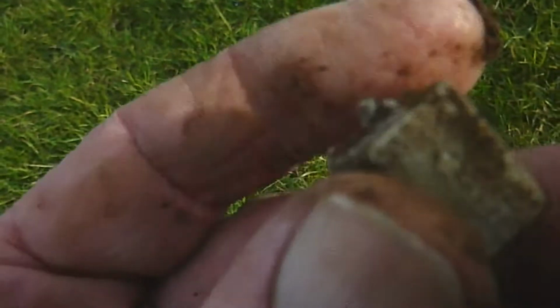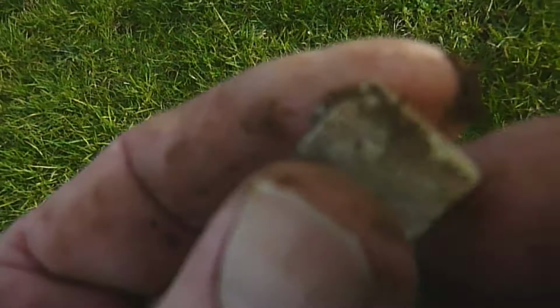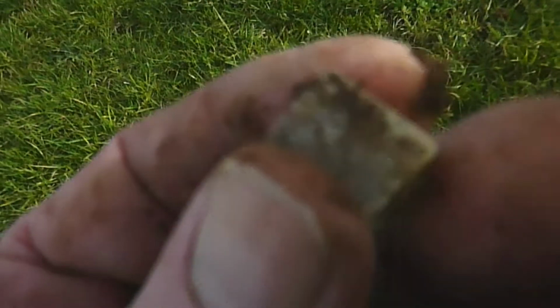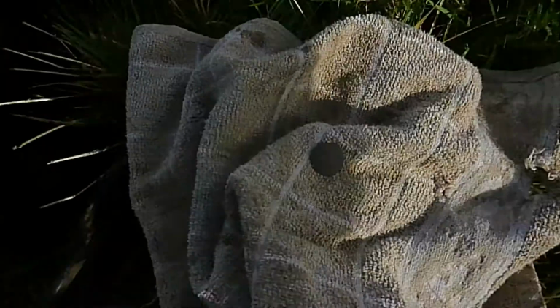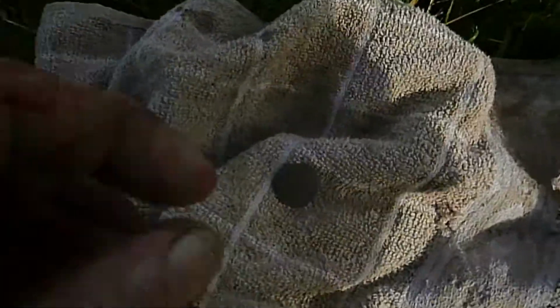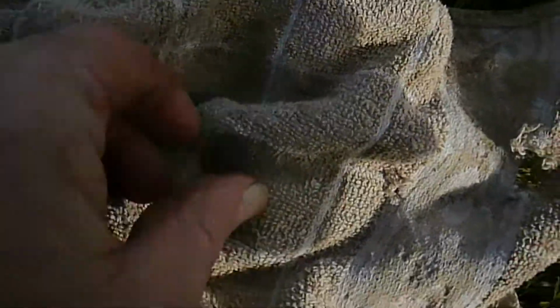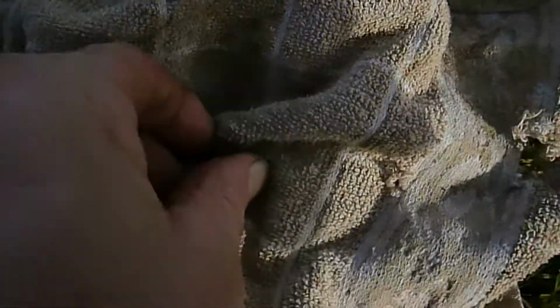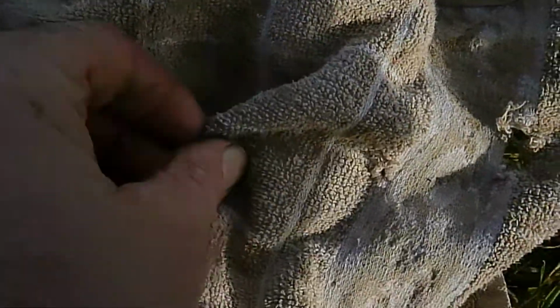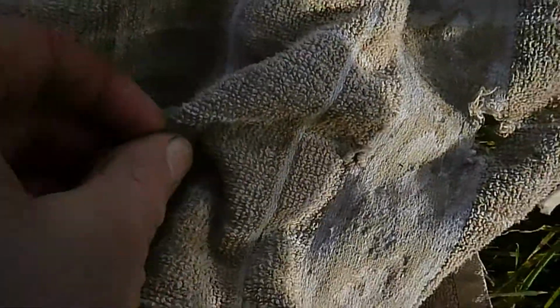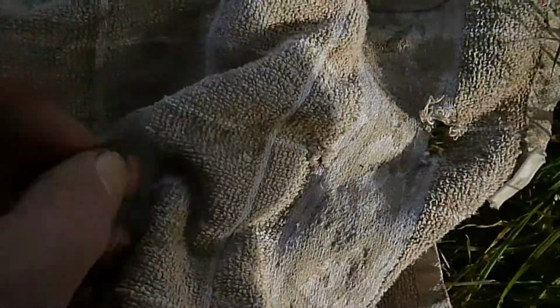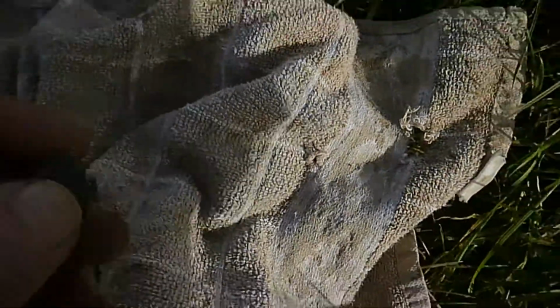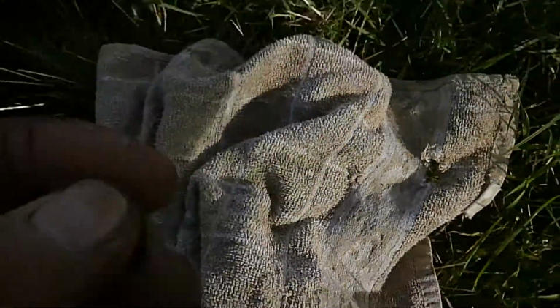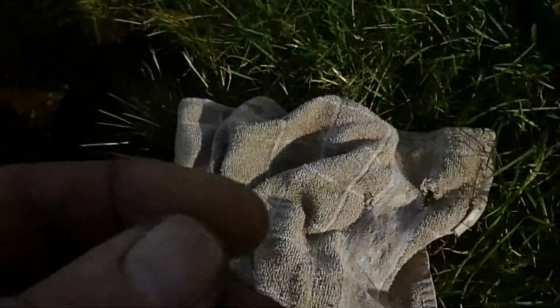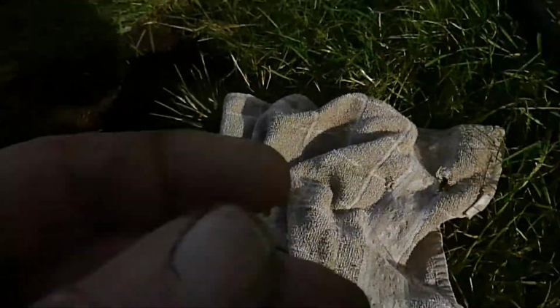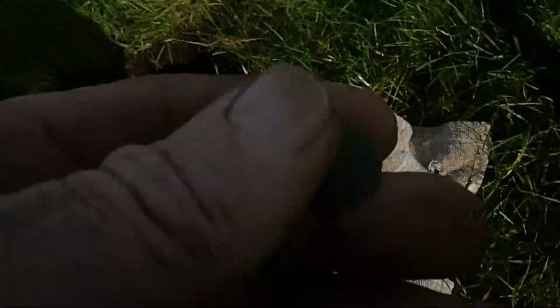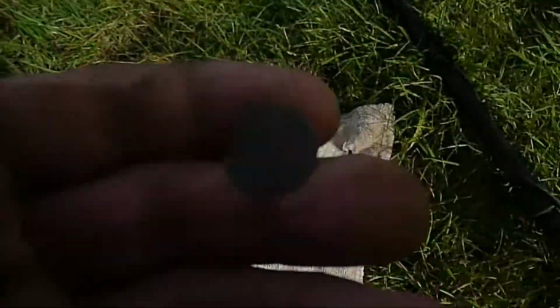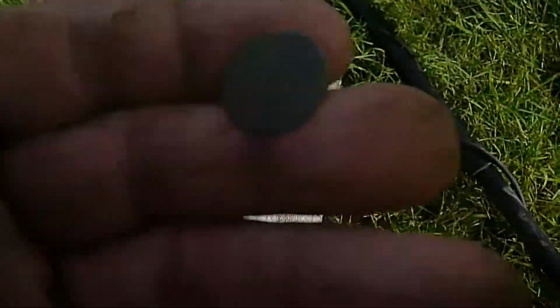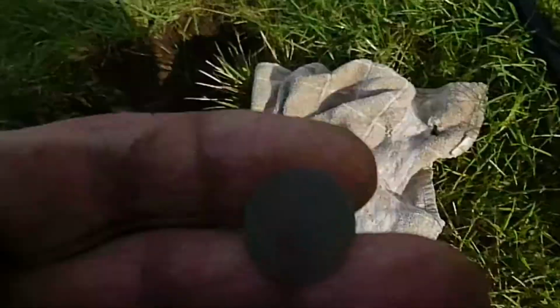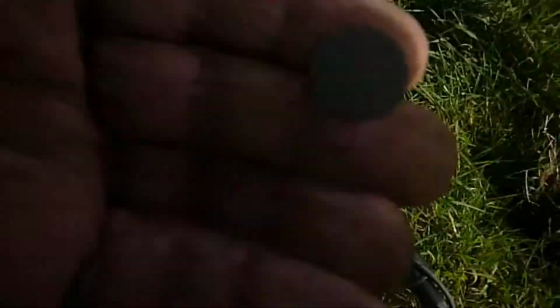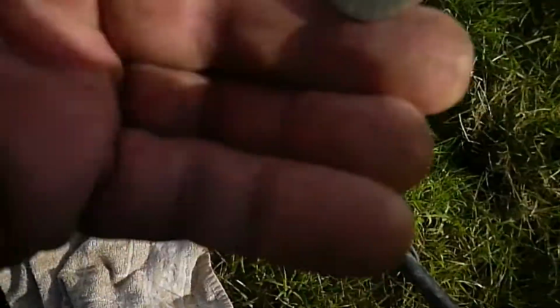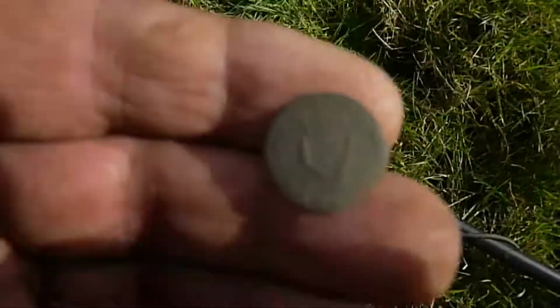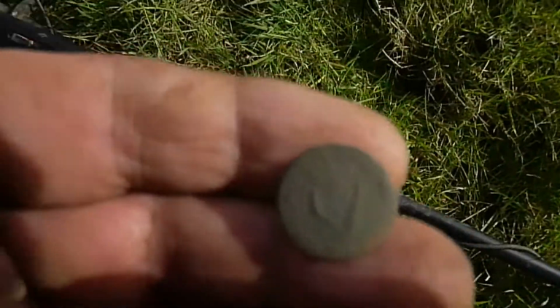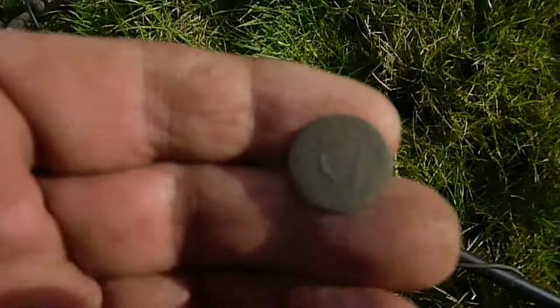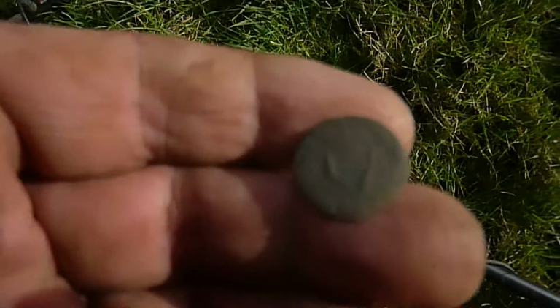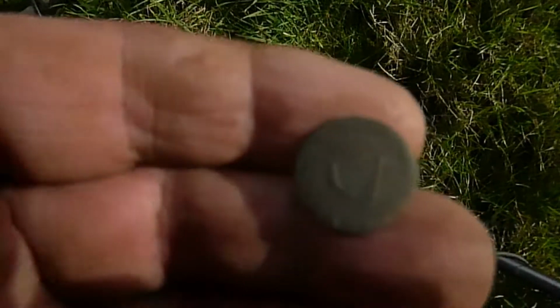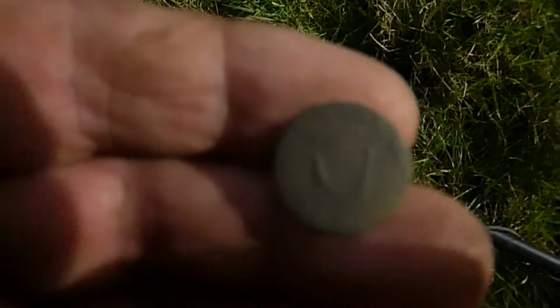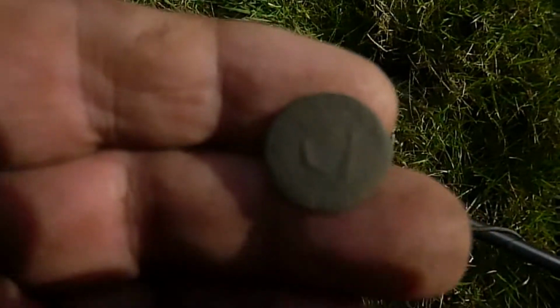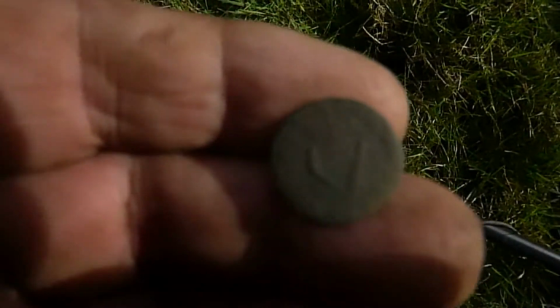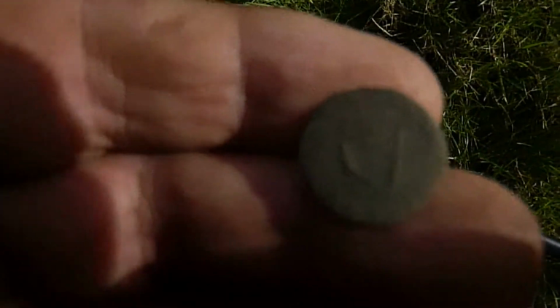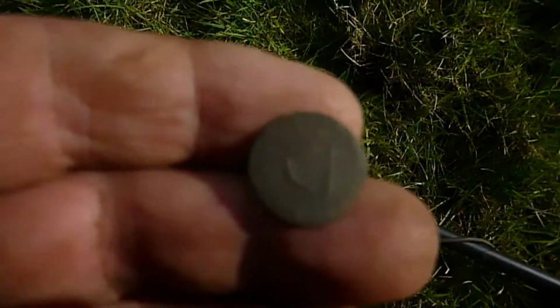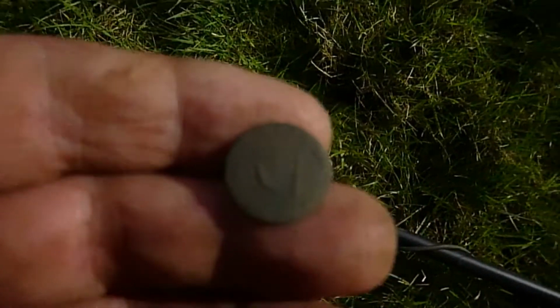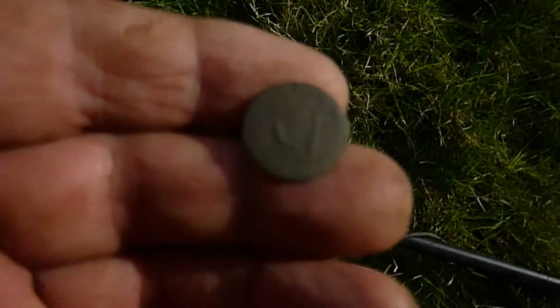Little piece of lead — square lead. And then up comes to the end of the day: a Hibernian button.